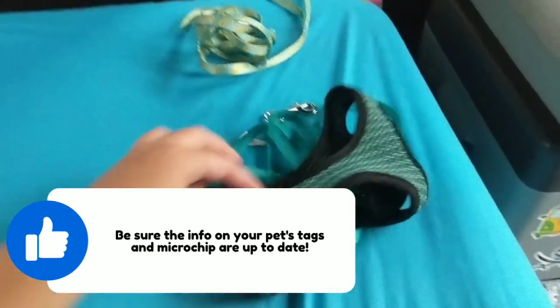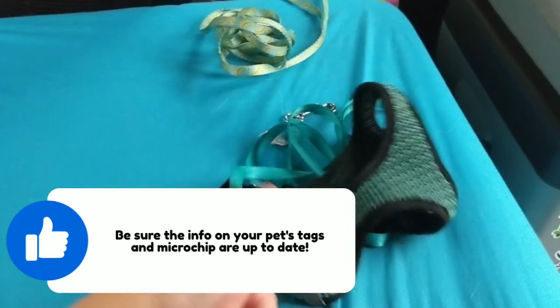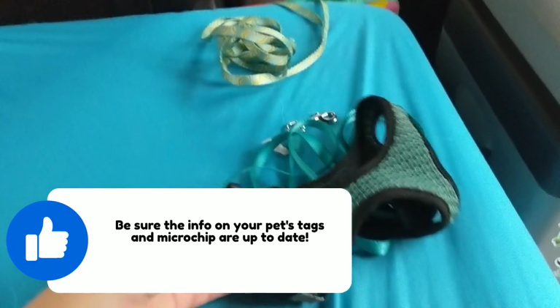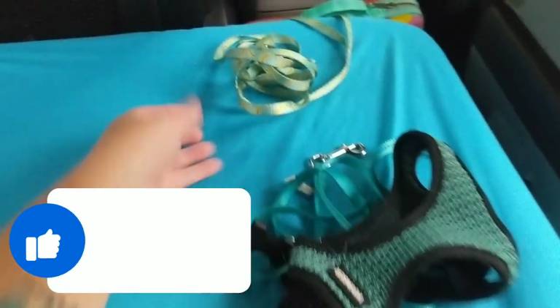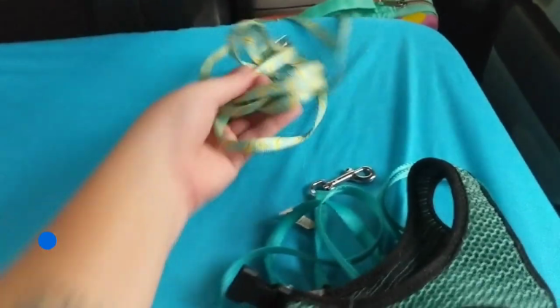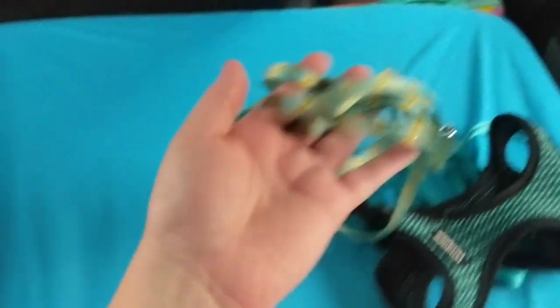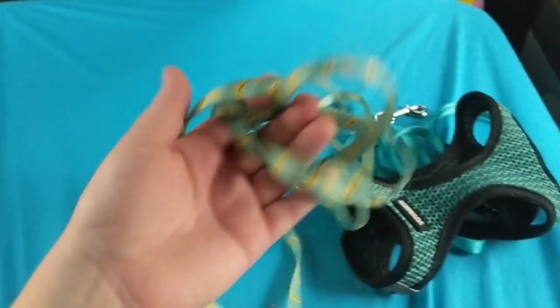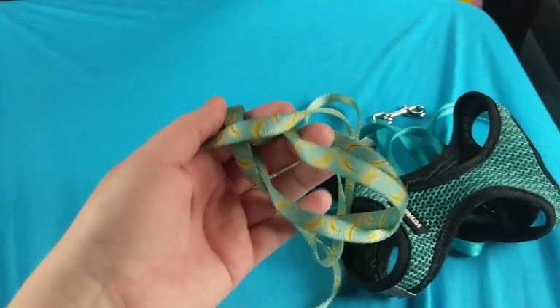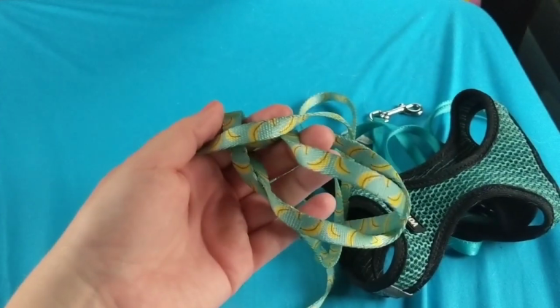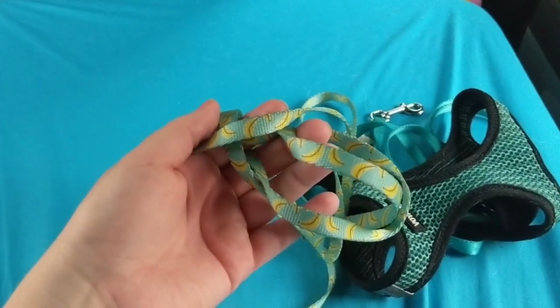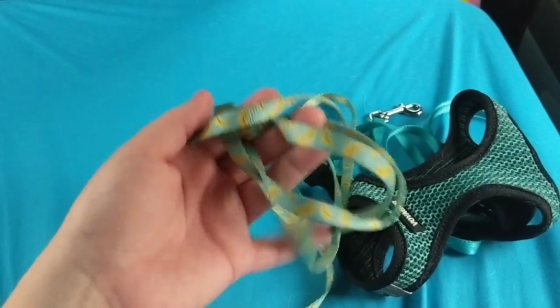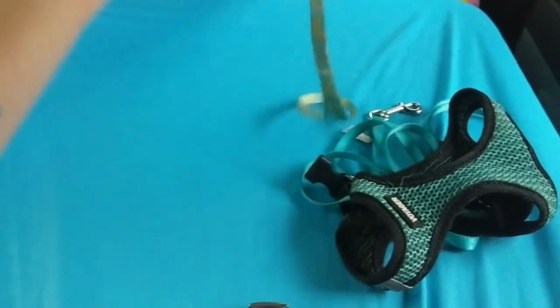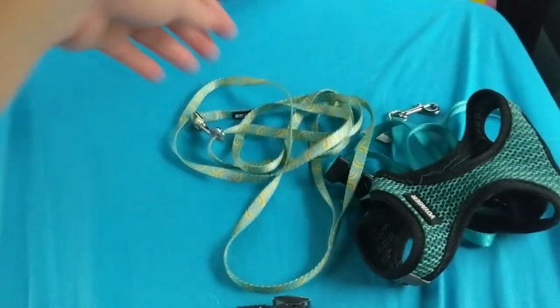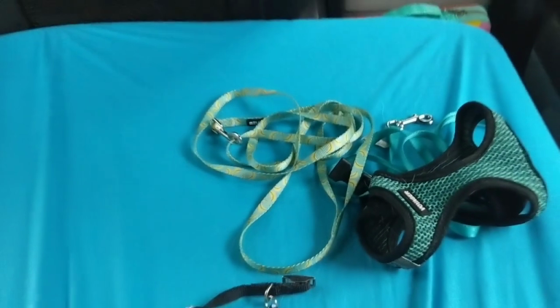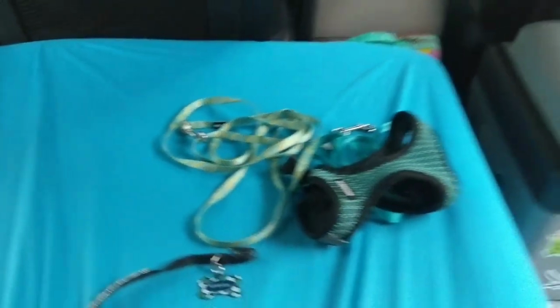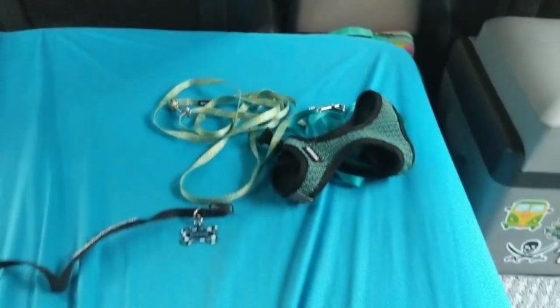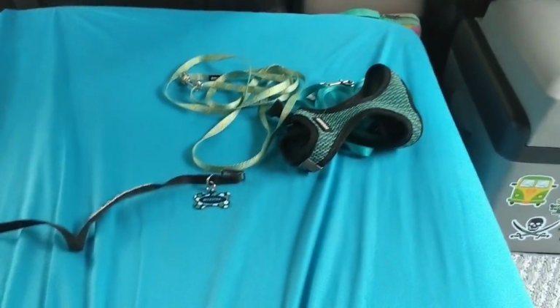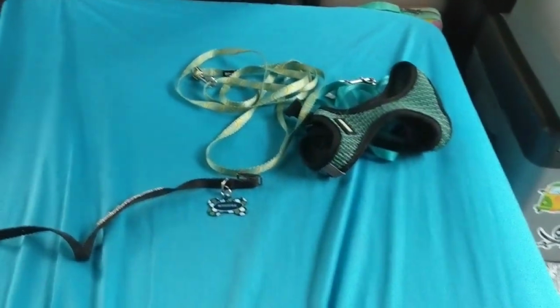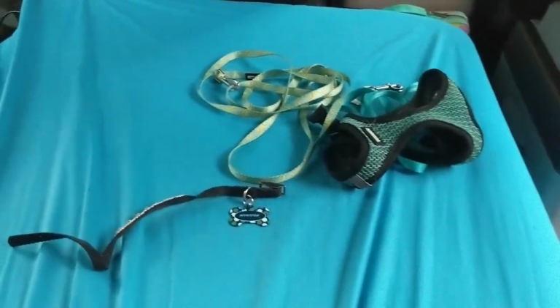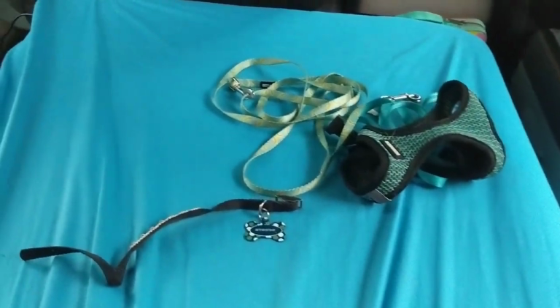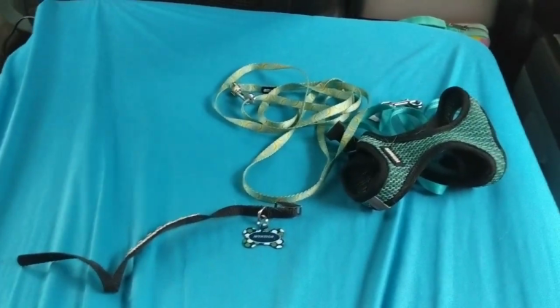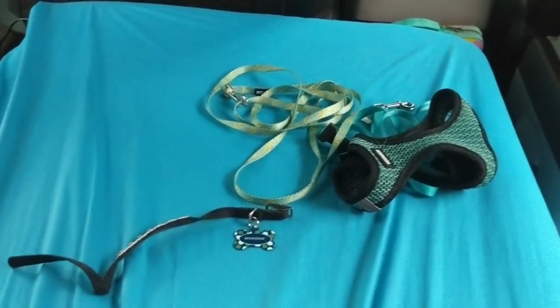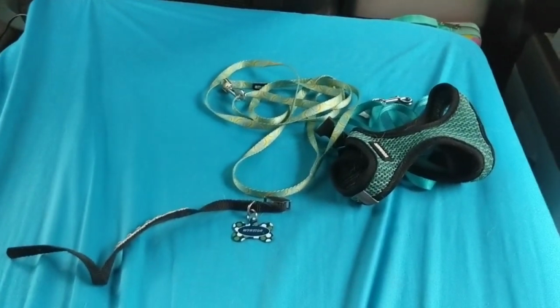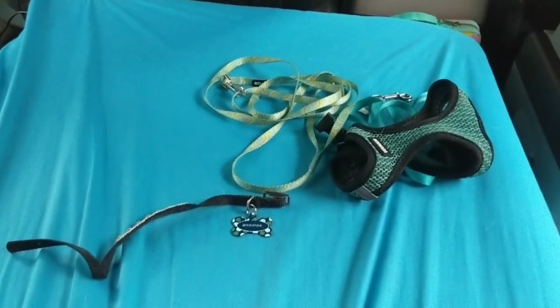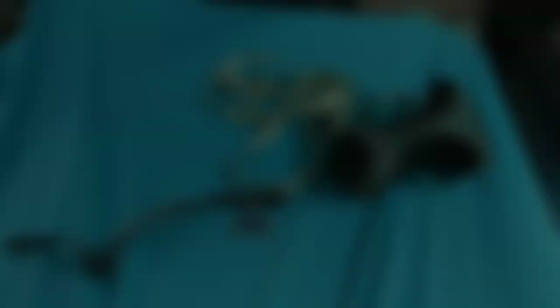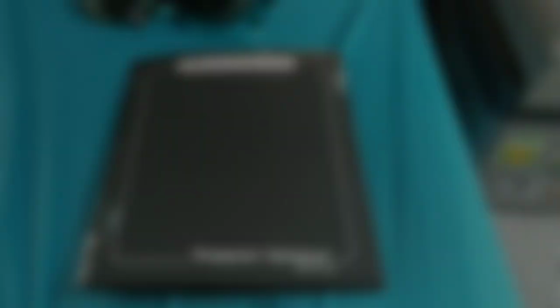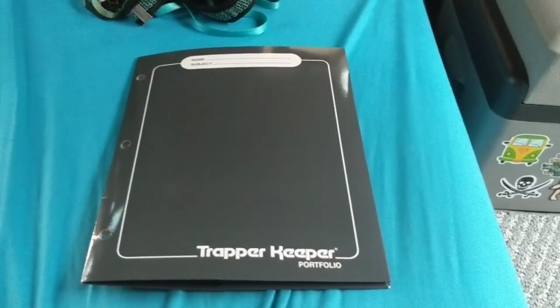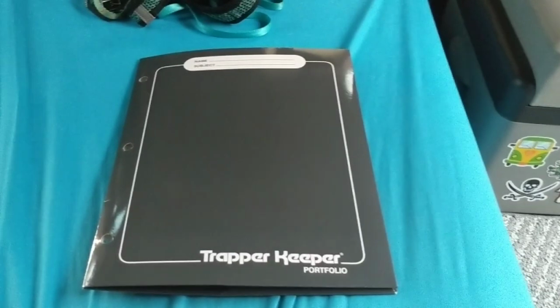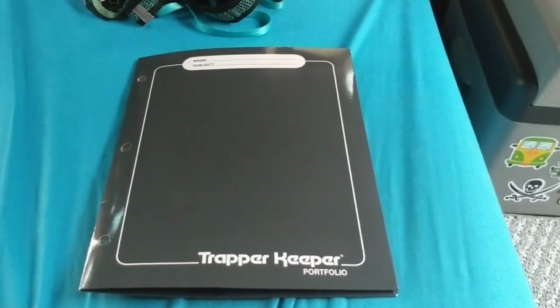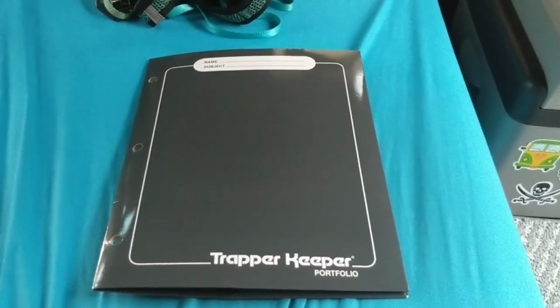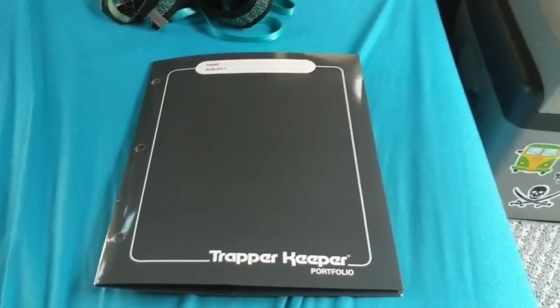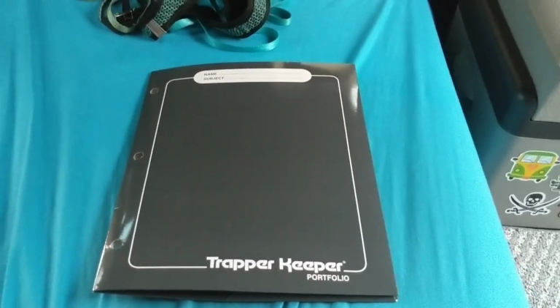I carry Winston's harness and leash, and I also carry a backup leash — yes, this one has bananas on it. I recommend carrying at least one backup leash when you travel.